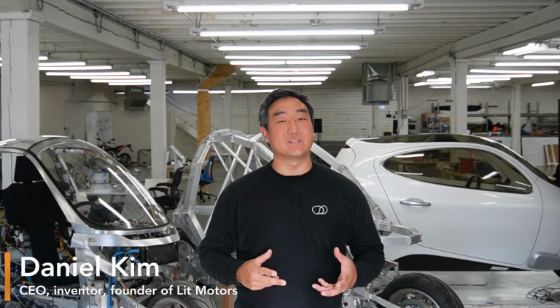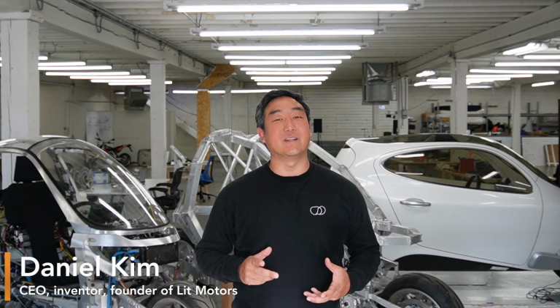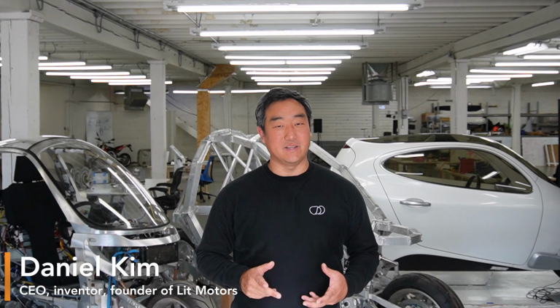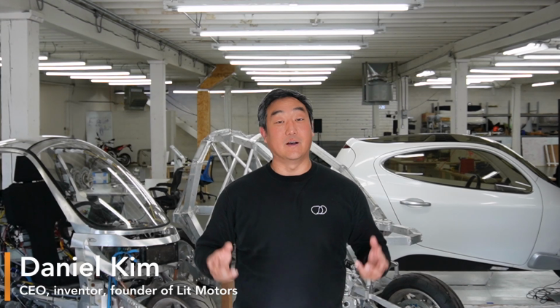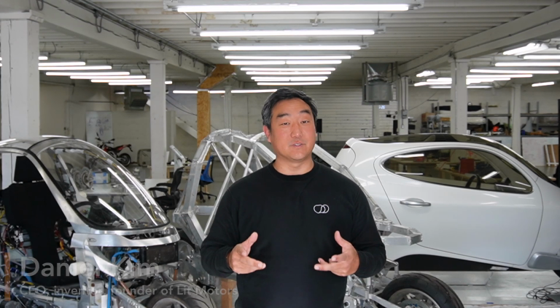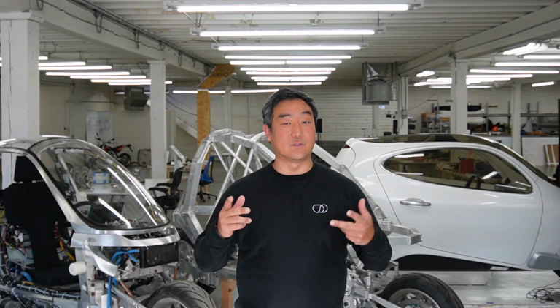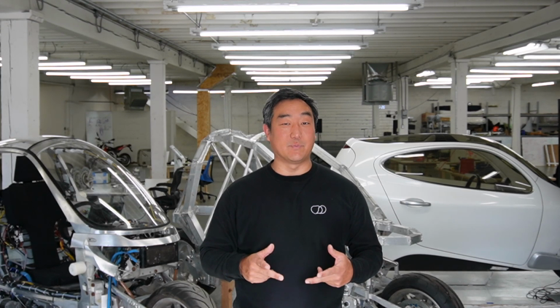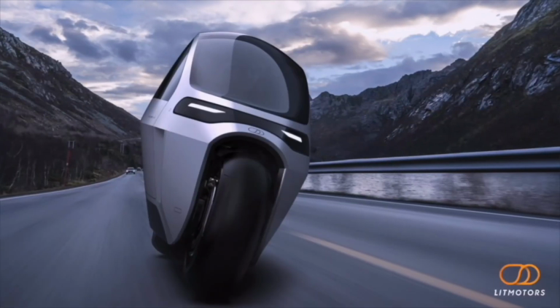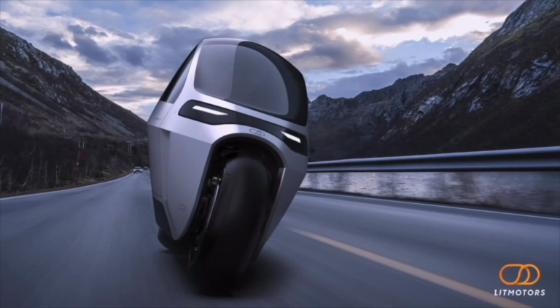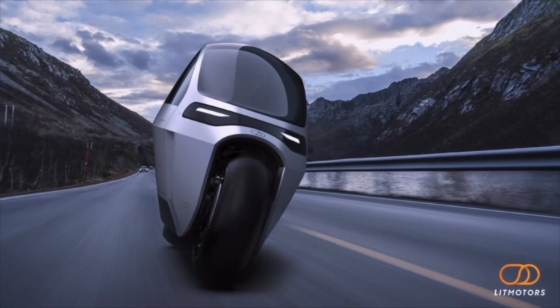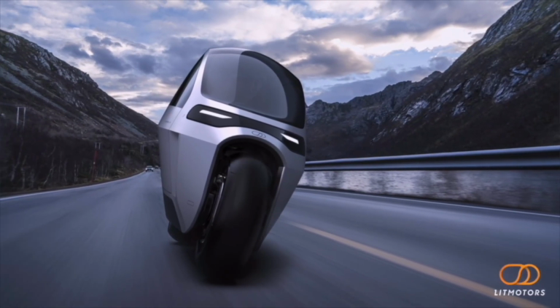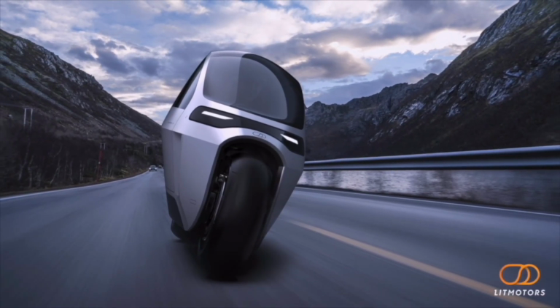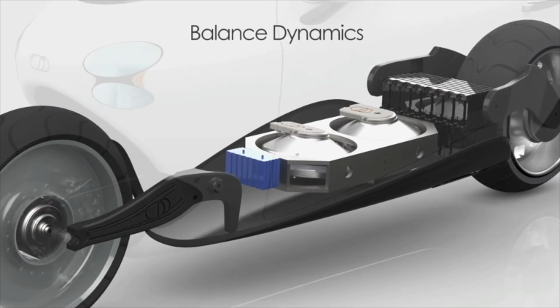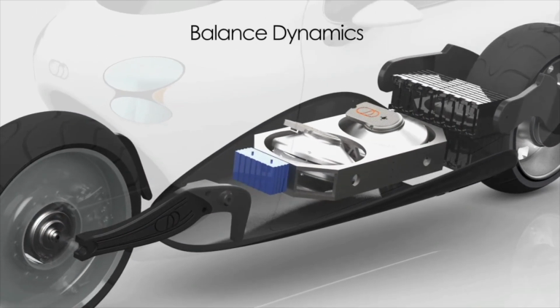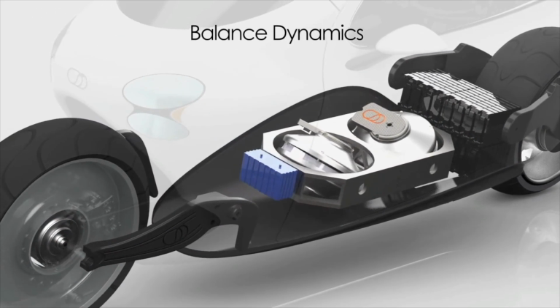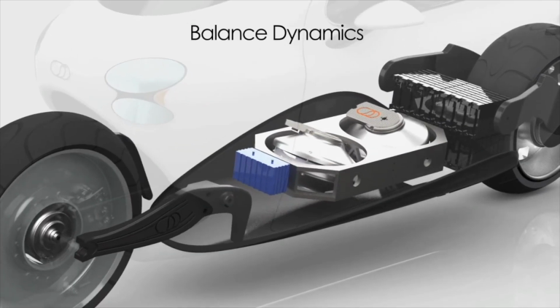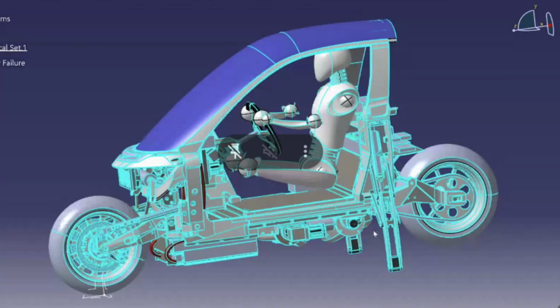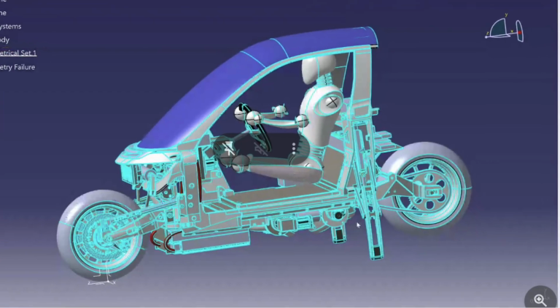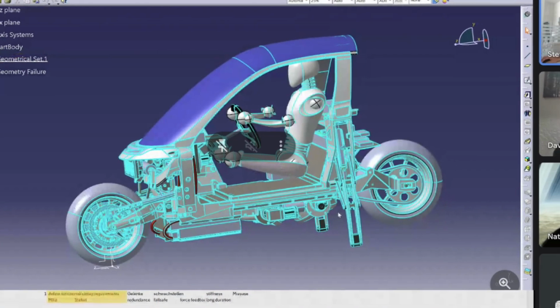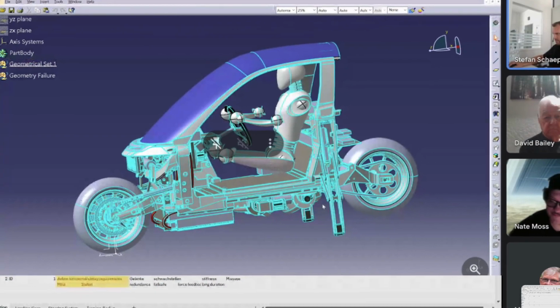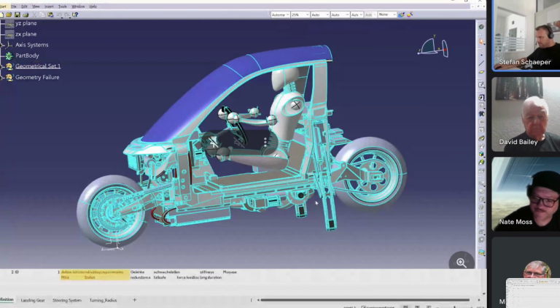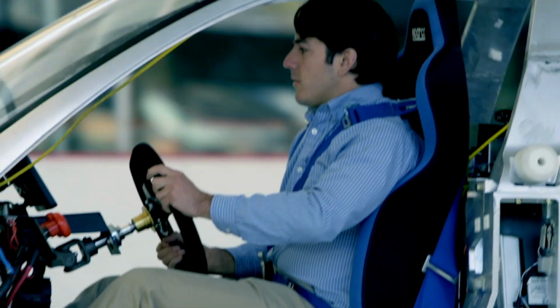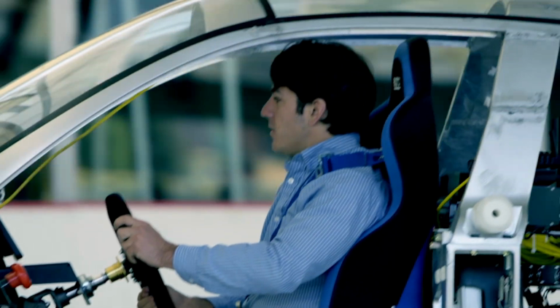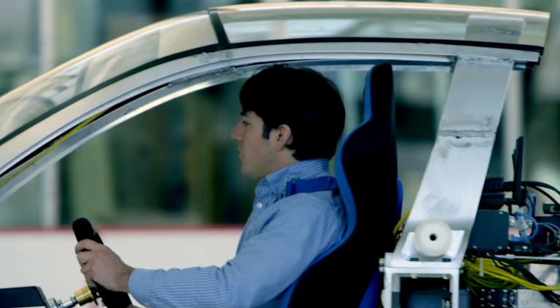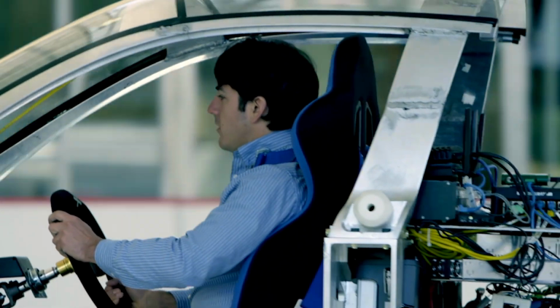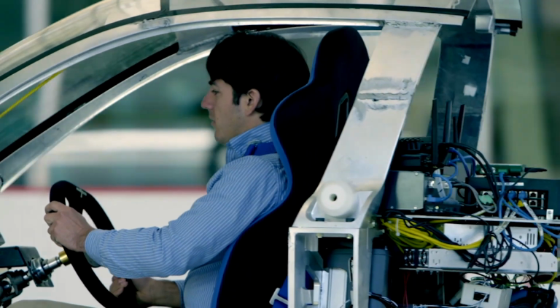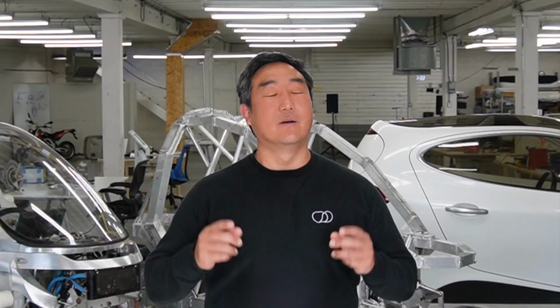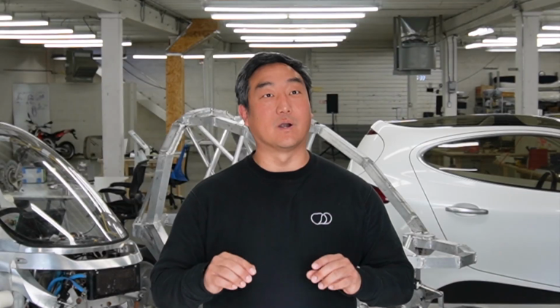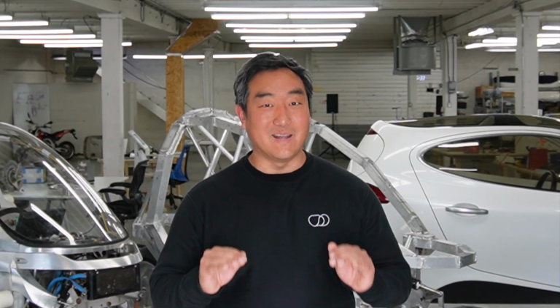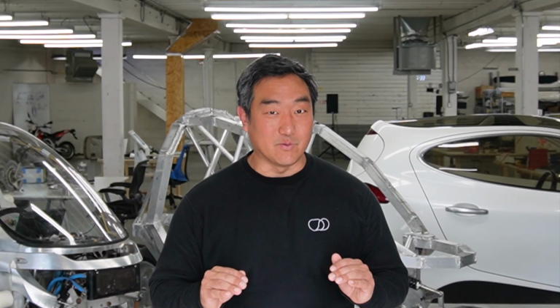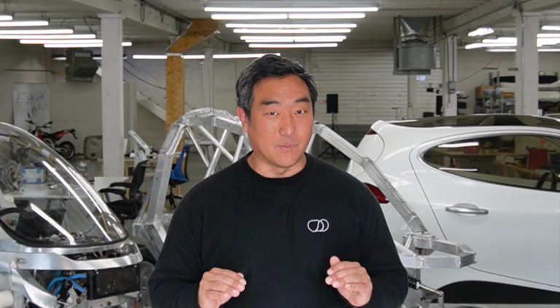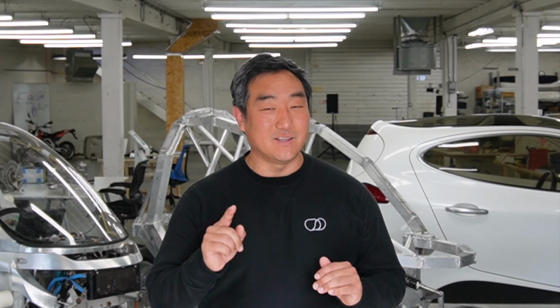This brings us to the next phase: a full-scale driving prototype called the X1. We'll integrate both the full-scale gyroscope and the stability augmented steering system in the X1 prototype for next-level performance you can feel.